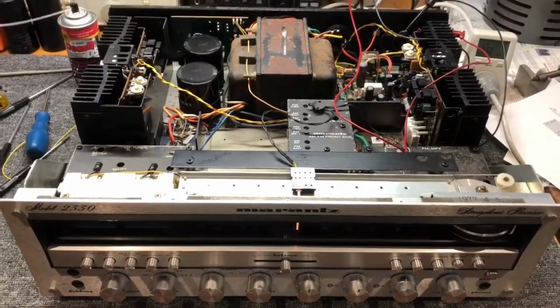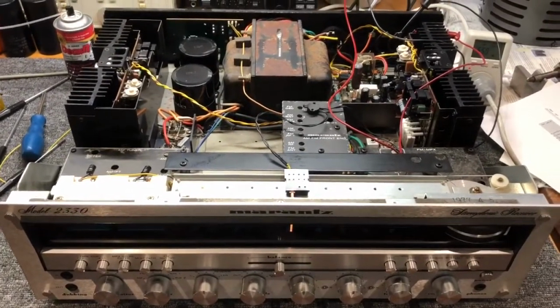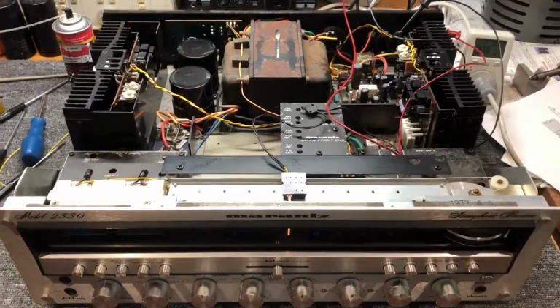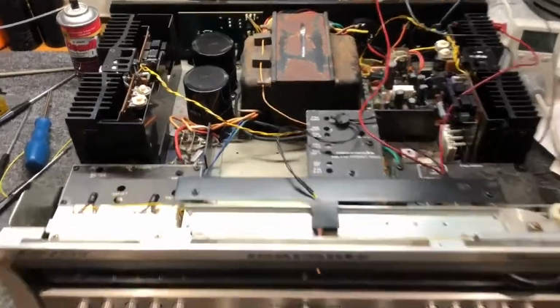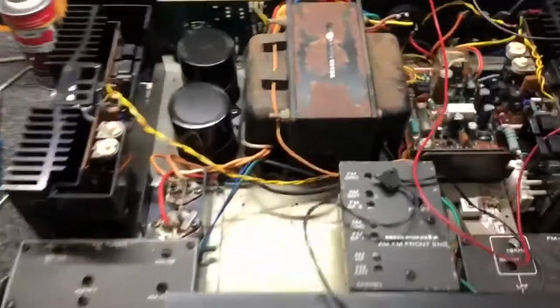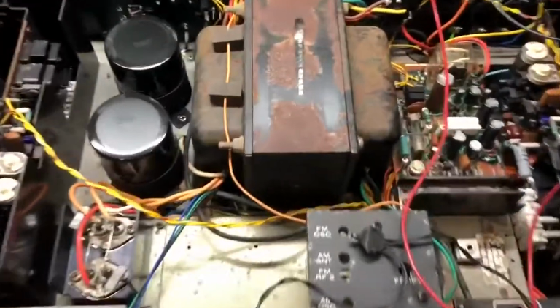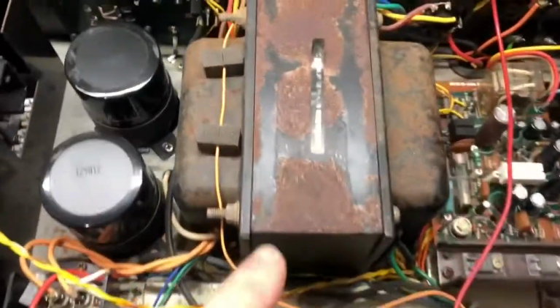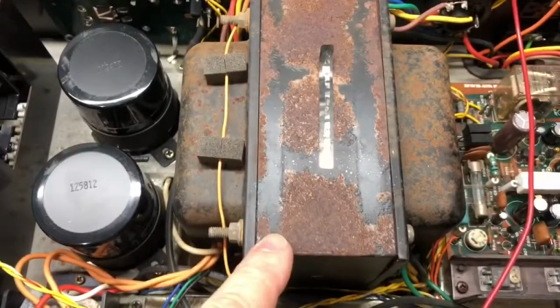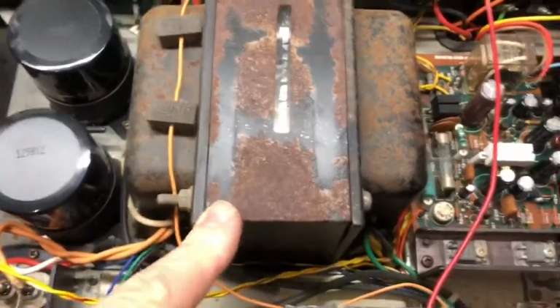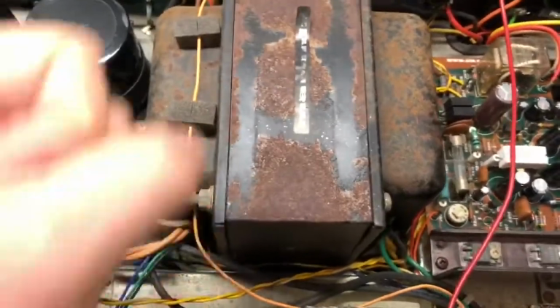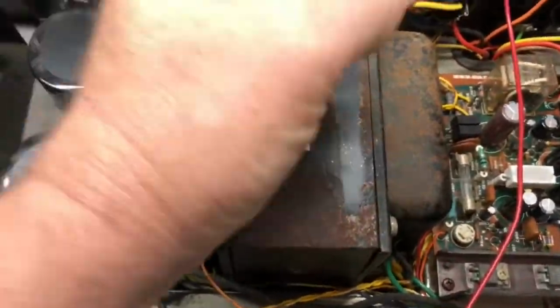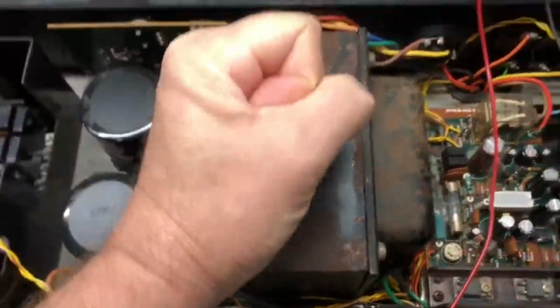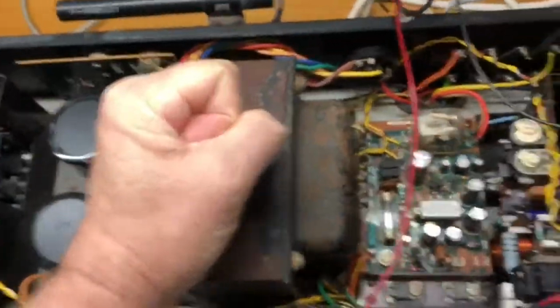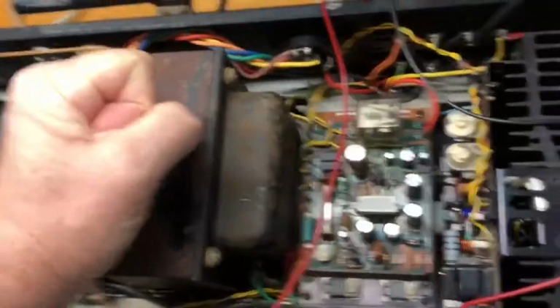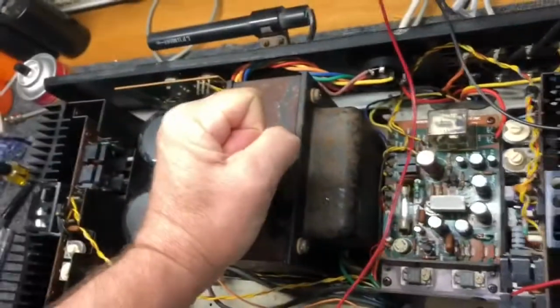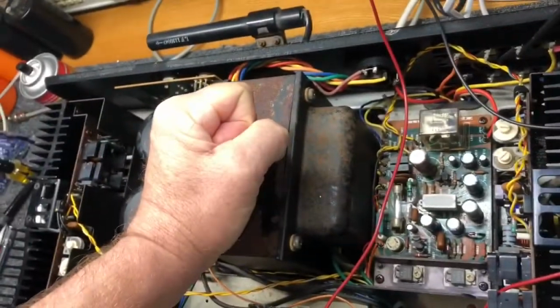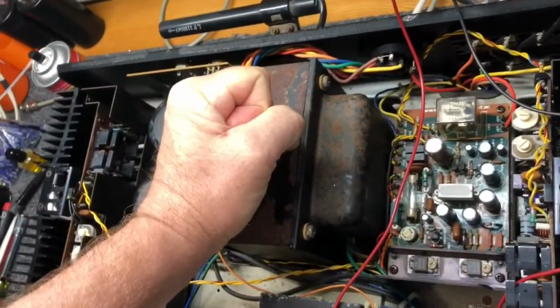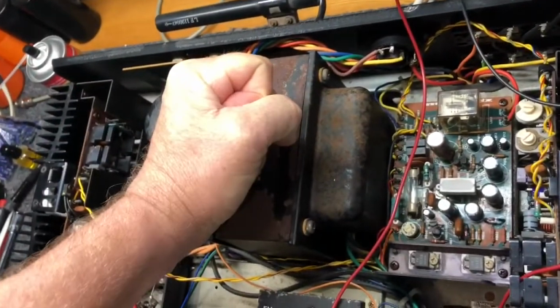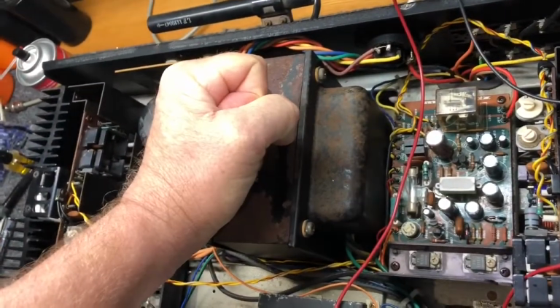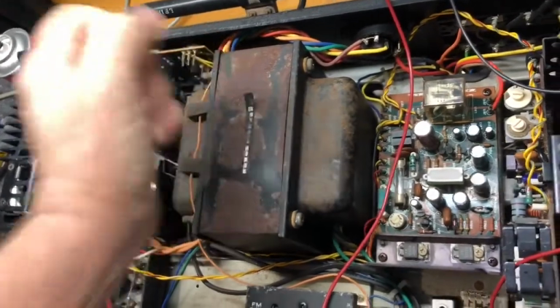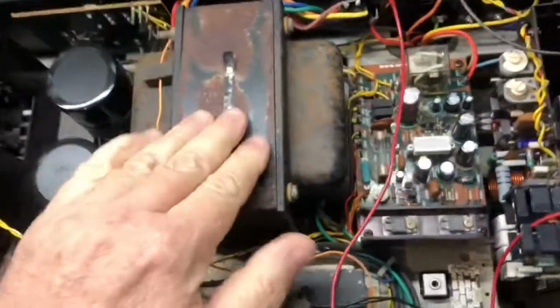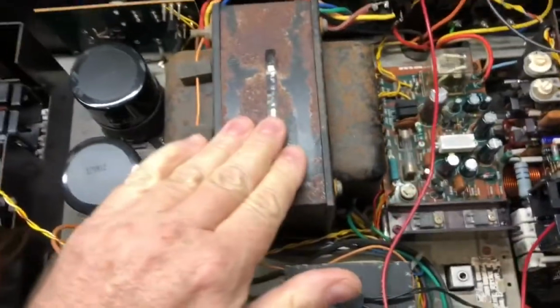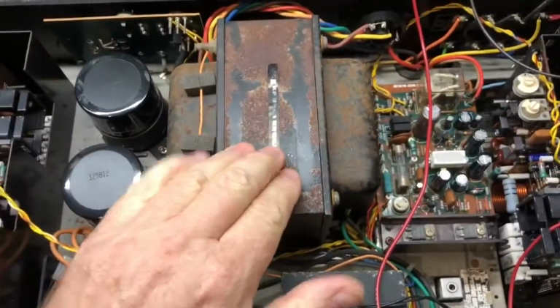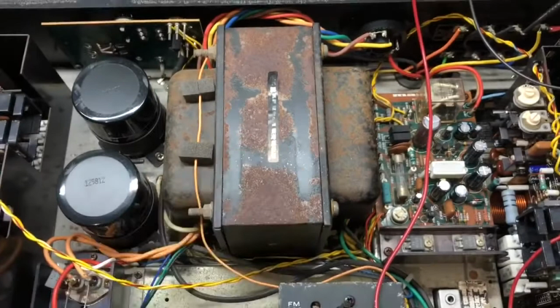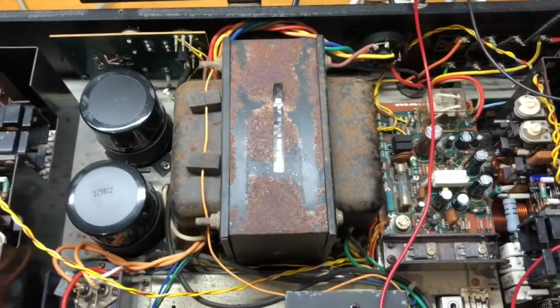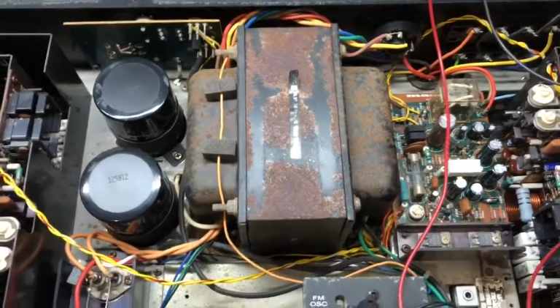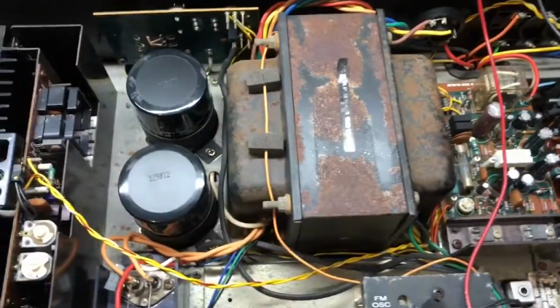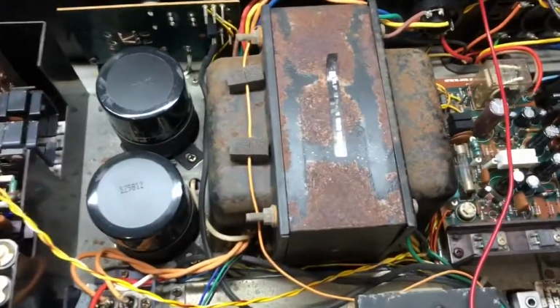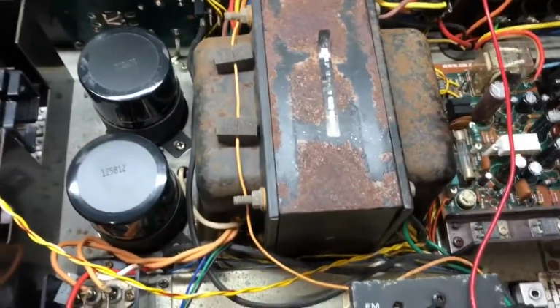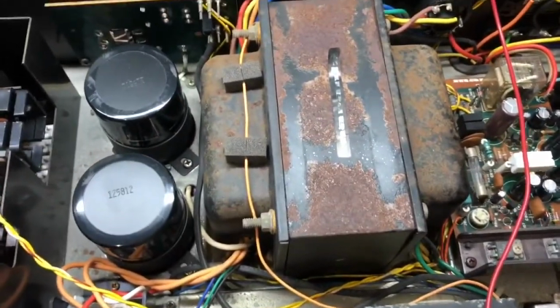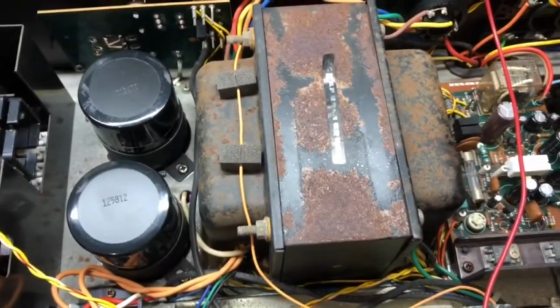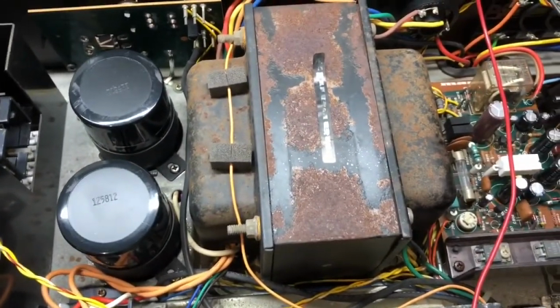It's 130 watts per channel. If you look at the size of this power transformer — compare it to the size of my hand — you'll see that this is a big, big power transformer. It's massive. And that accounts for a lot of this unit's weight.